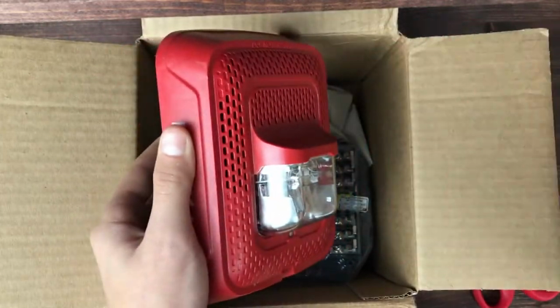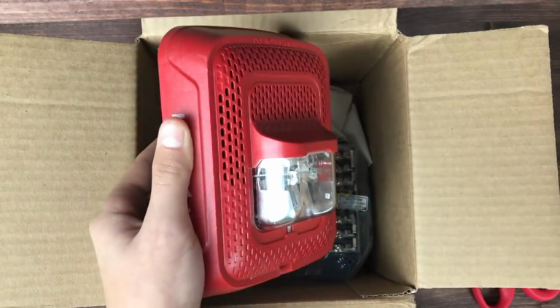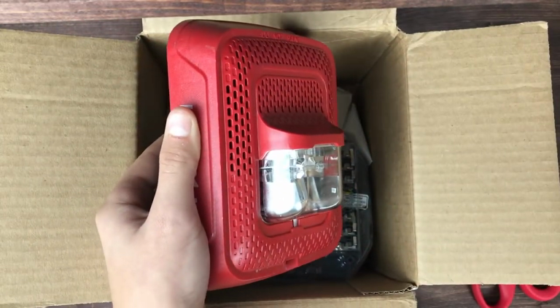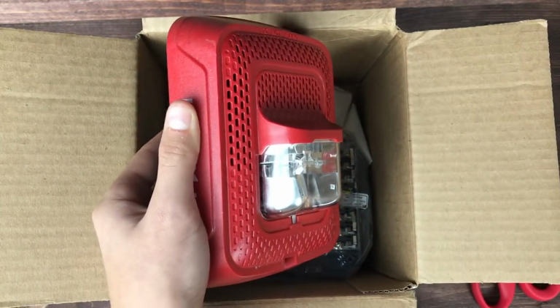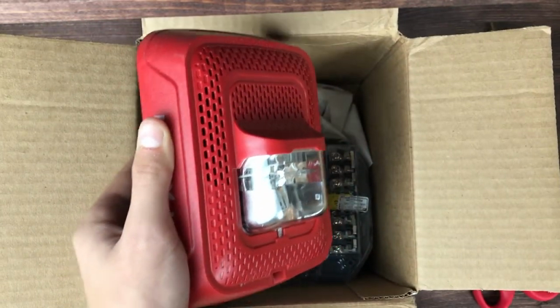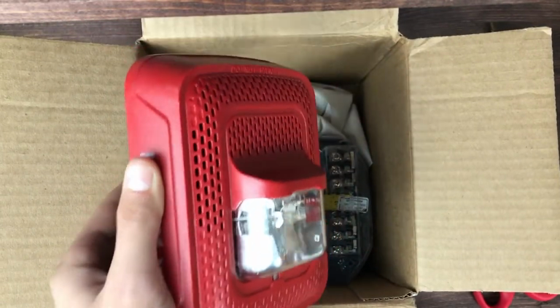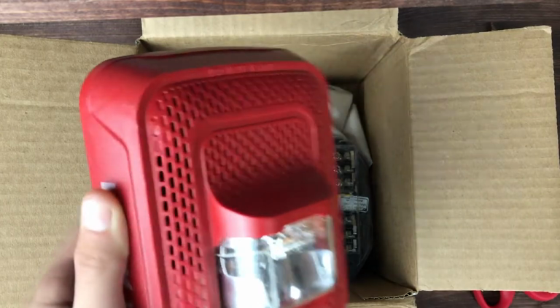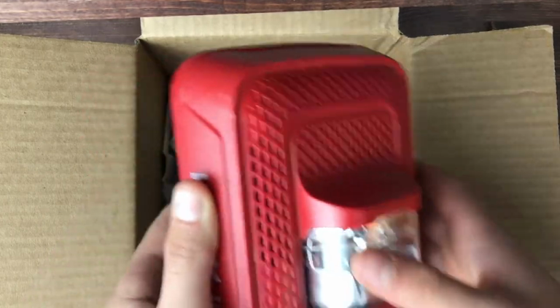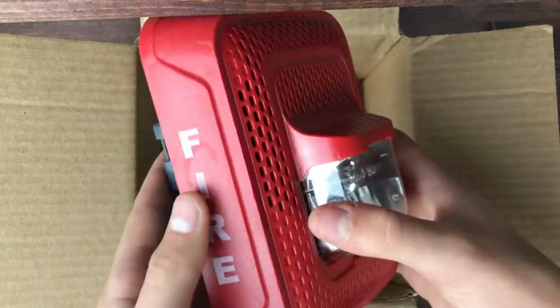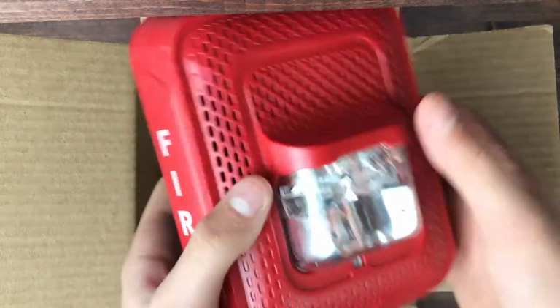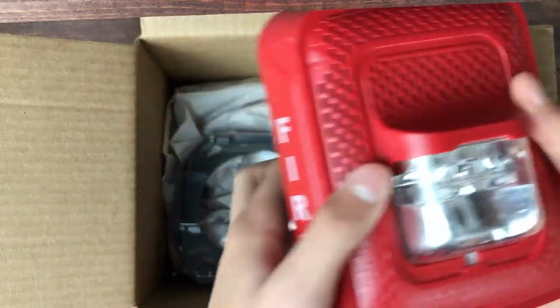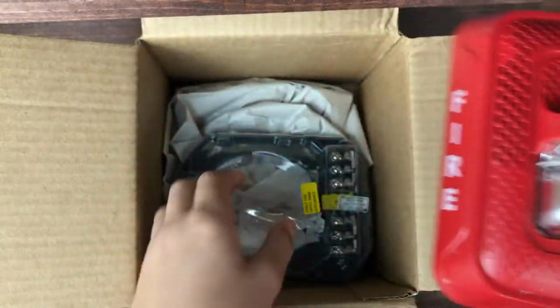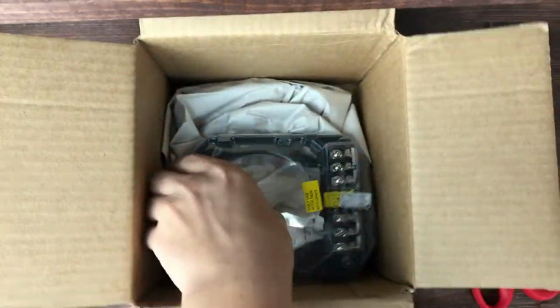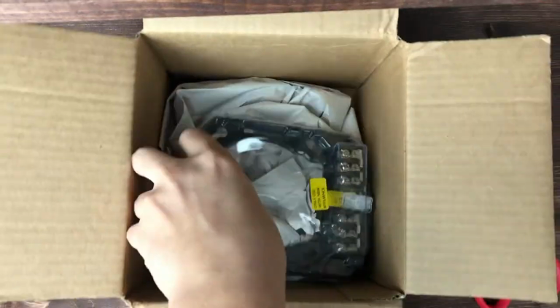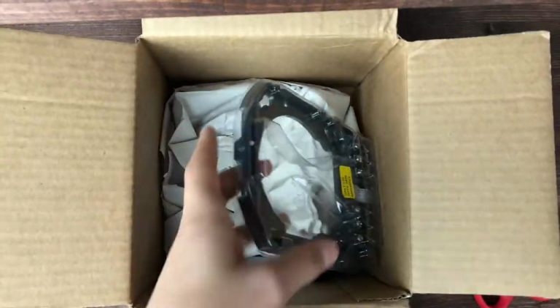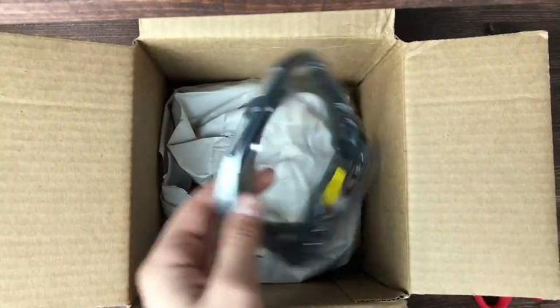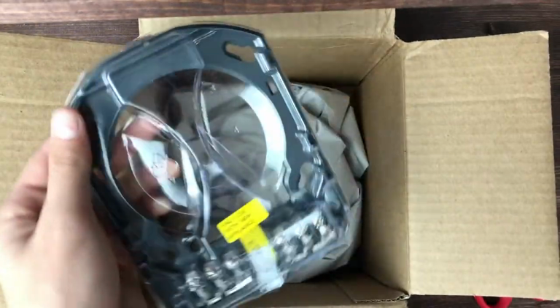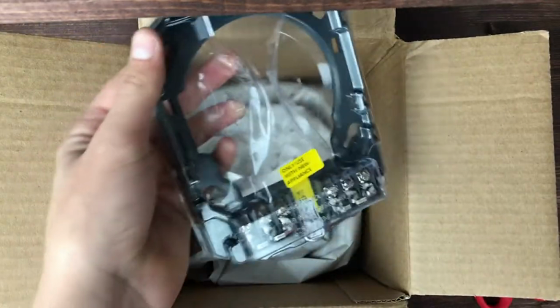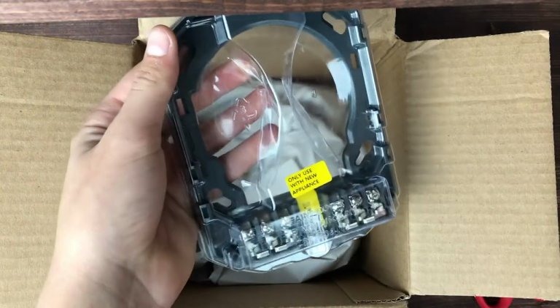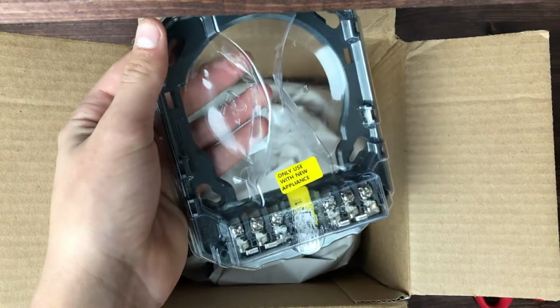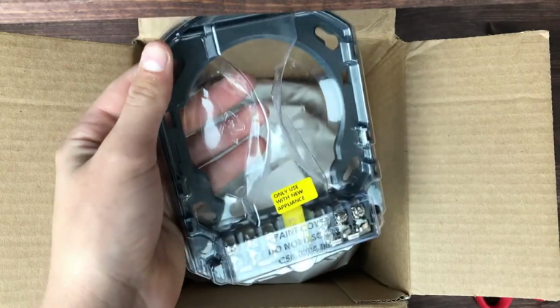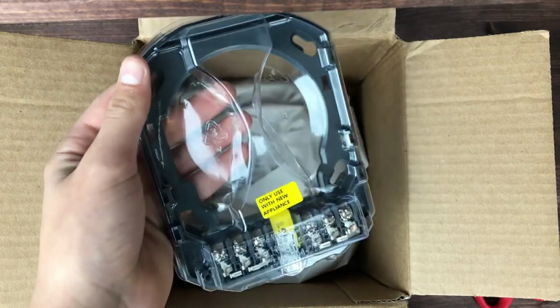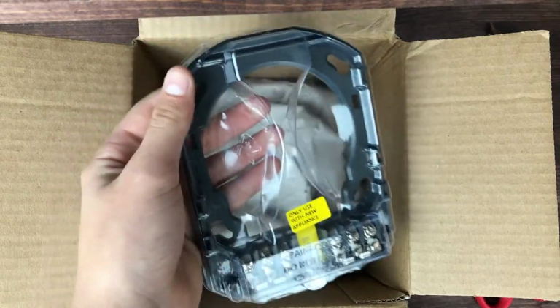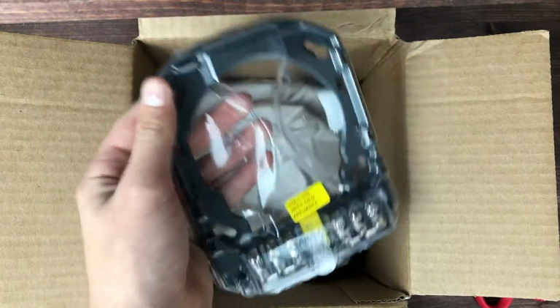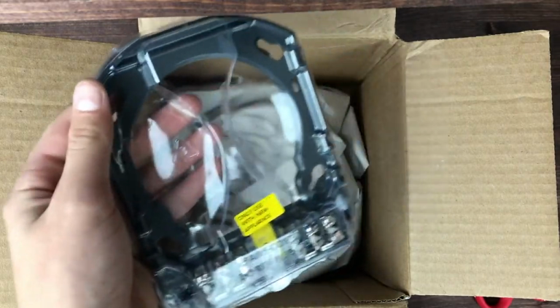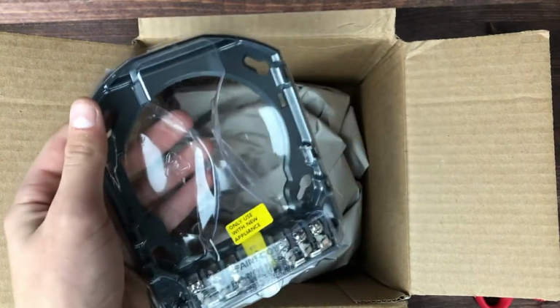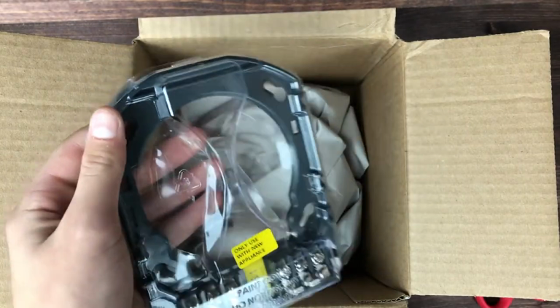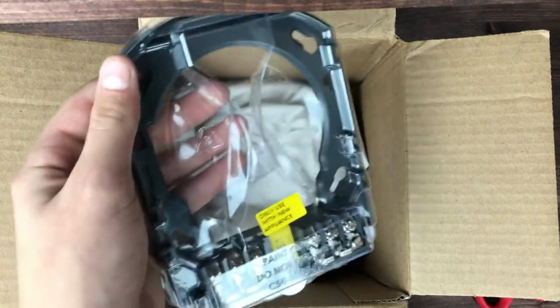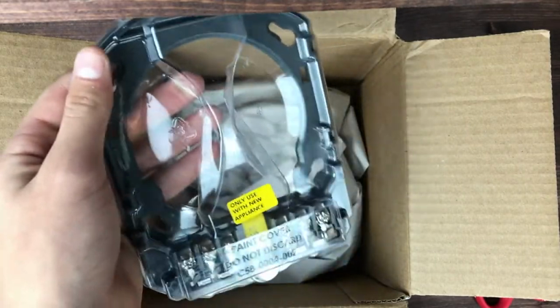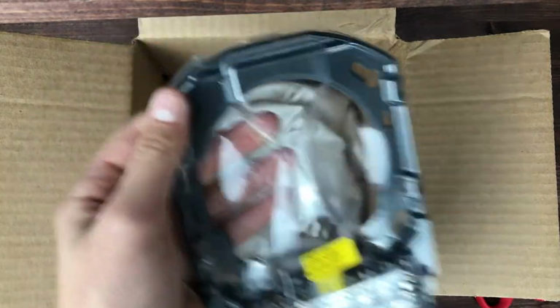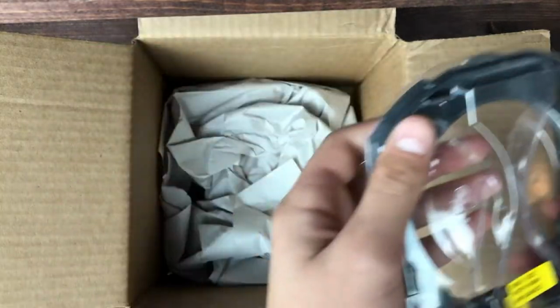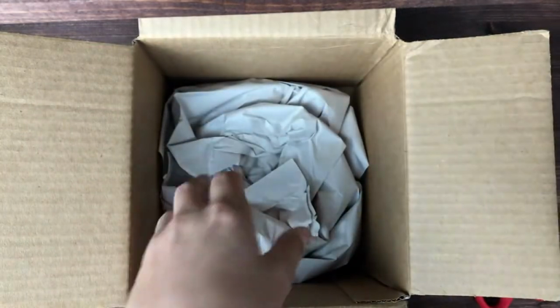As you can see, it has the fire lettering on the side. Let's see what else is in here — we have the mounting bracket and its paint cover, which is really, really cool.